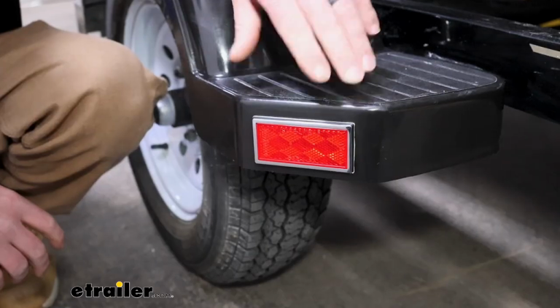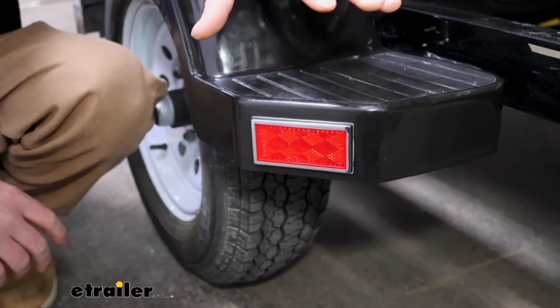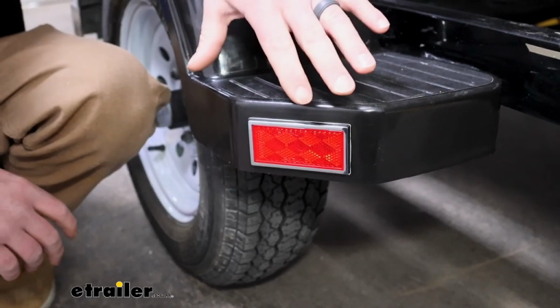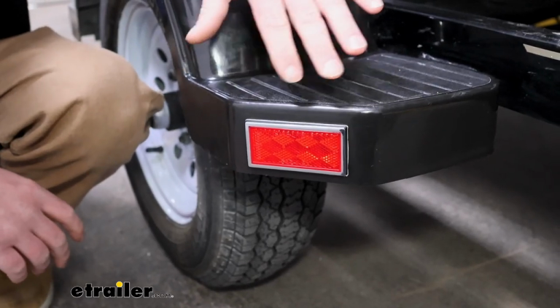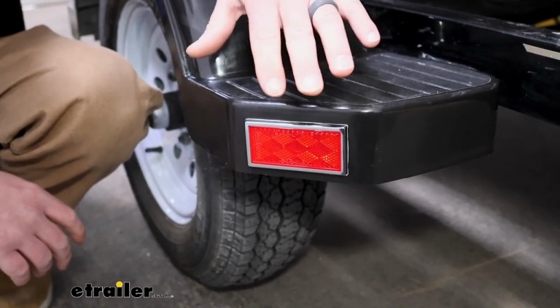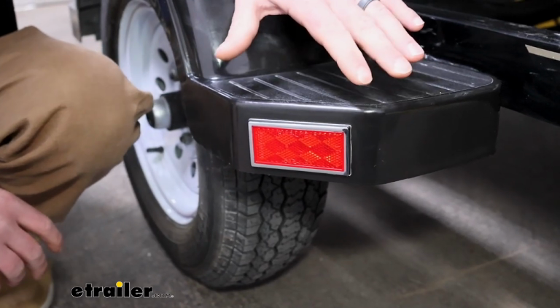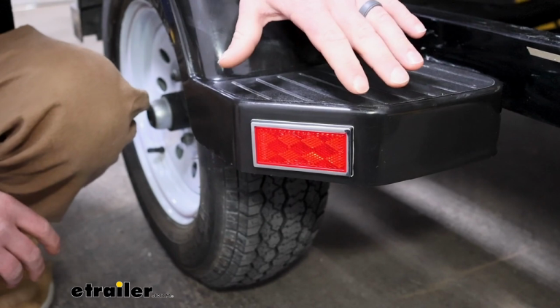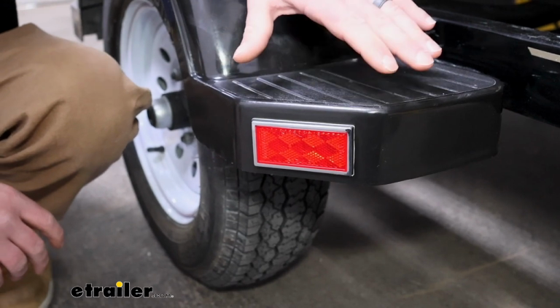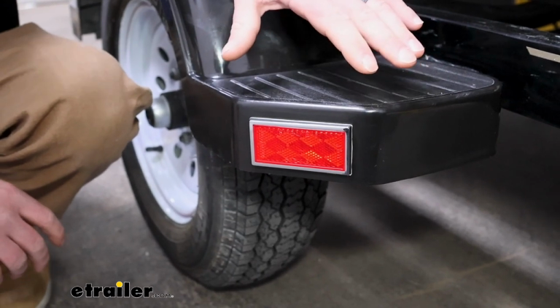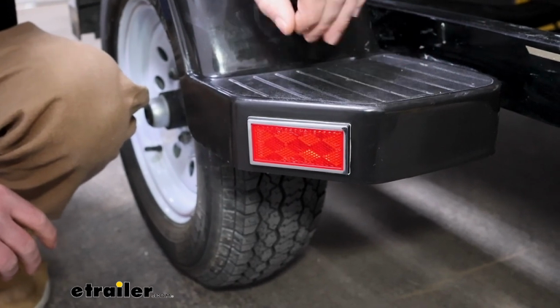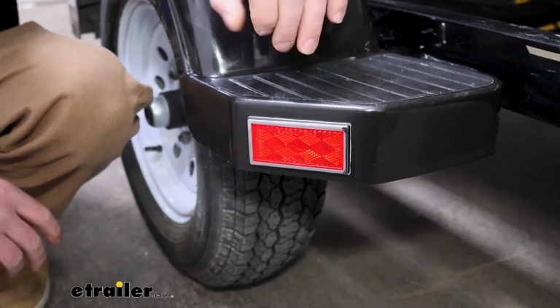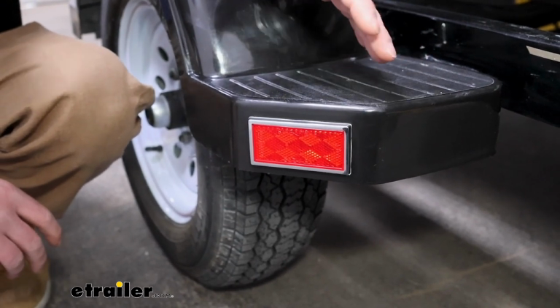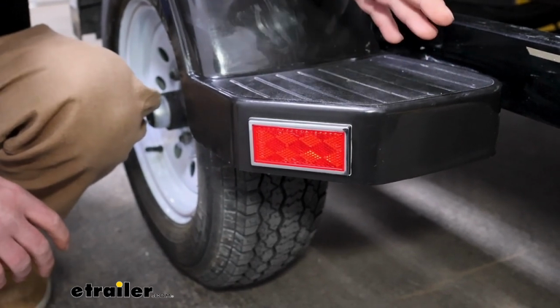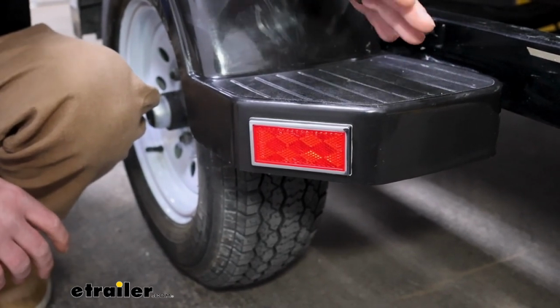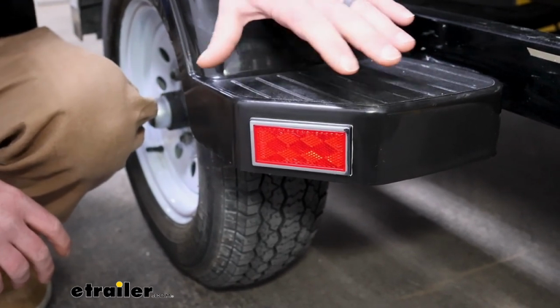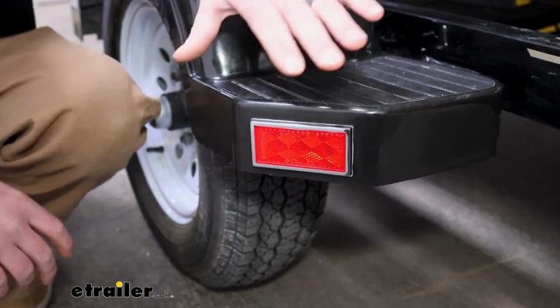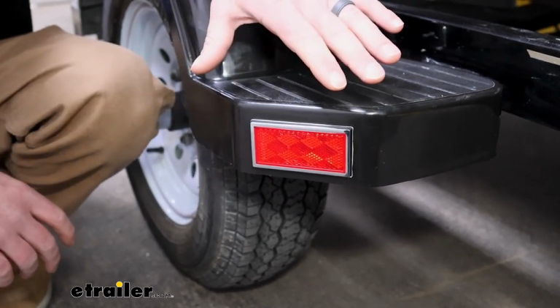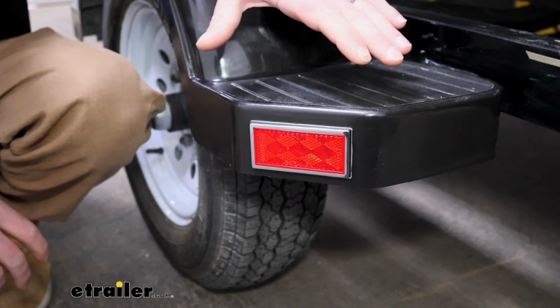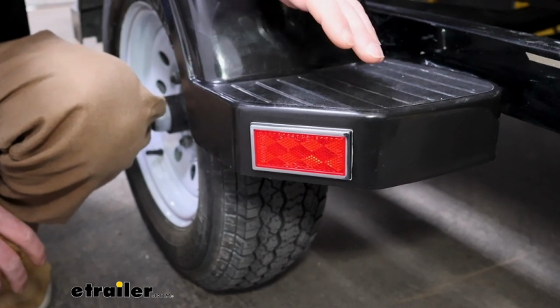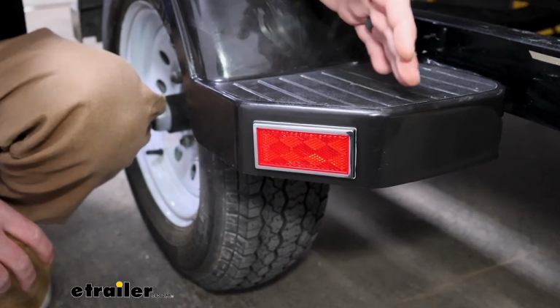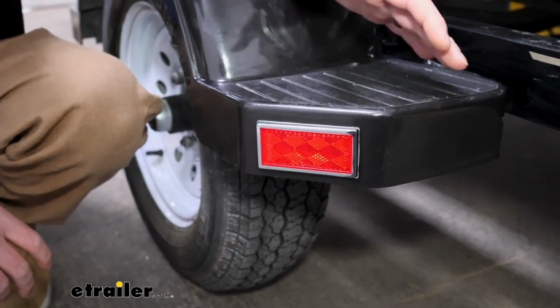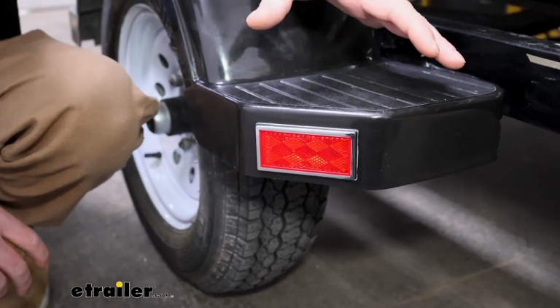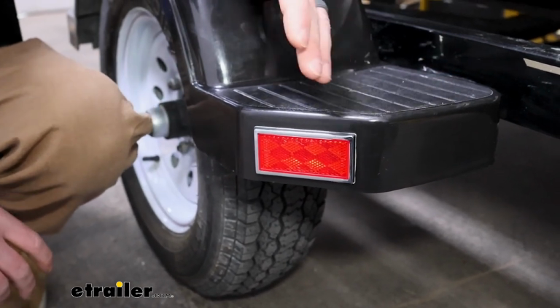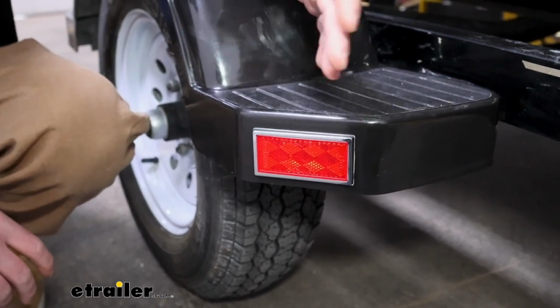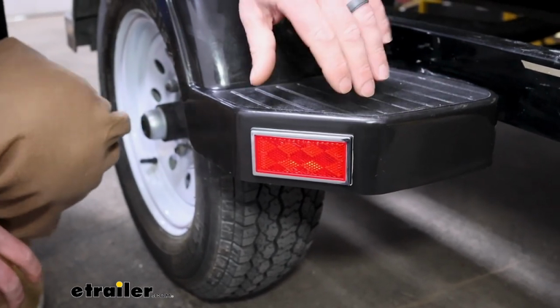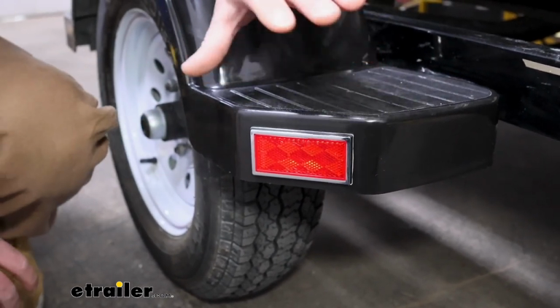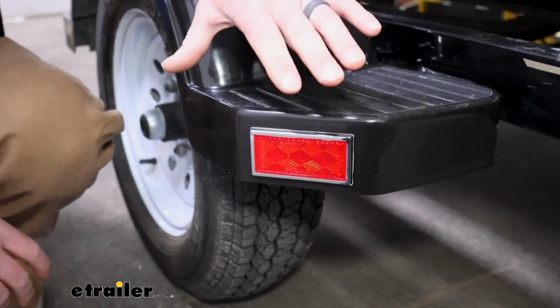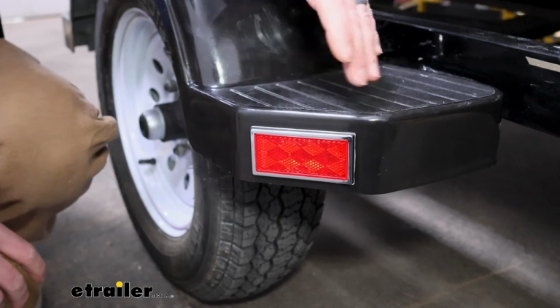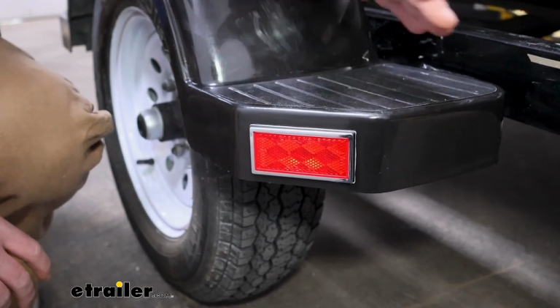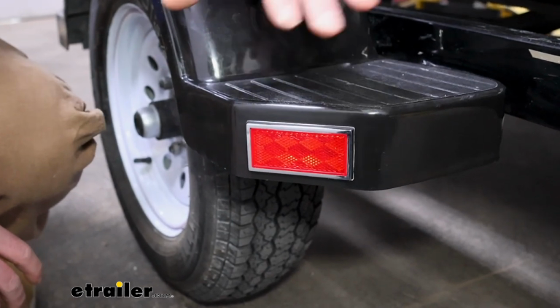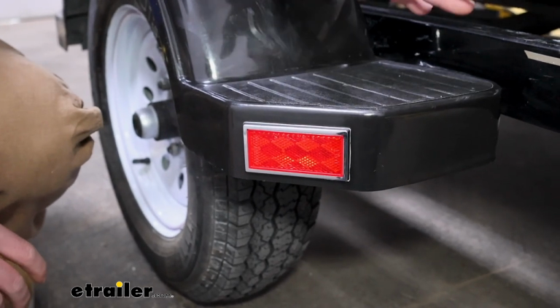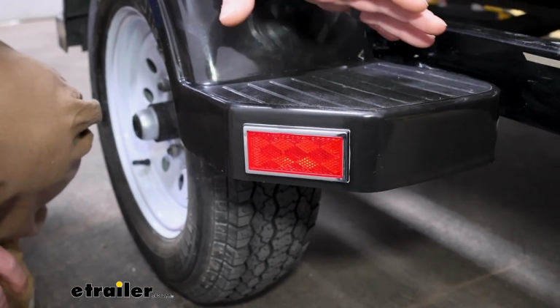Adding a stick-on reflector like this is a great way to get some extra visibility from other motorists without having to run a light. Because sometimes you just can't mount a light where you want to, or you don't really feel like having to route the wires and go through all that trouble.